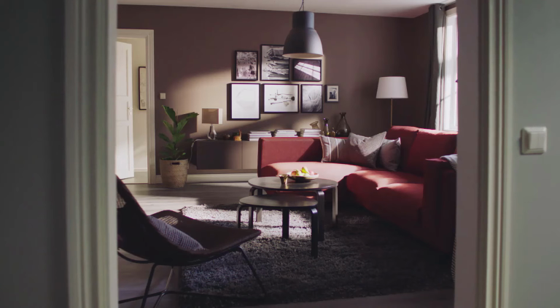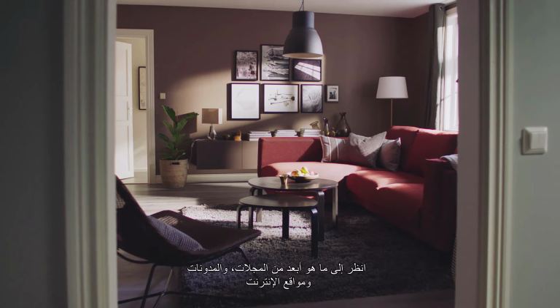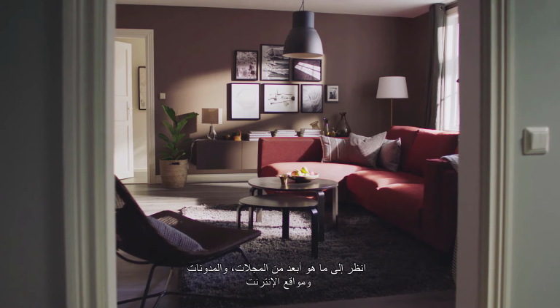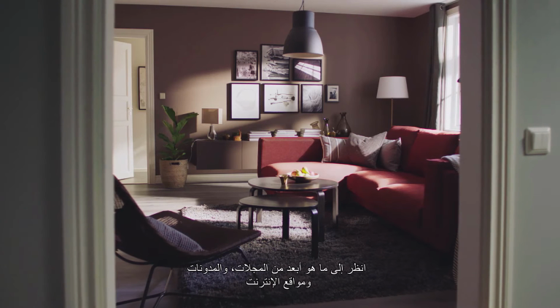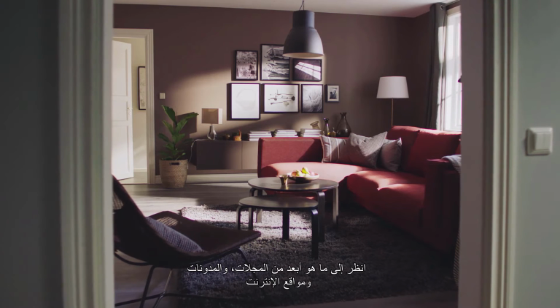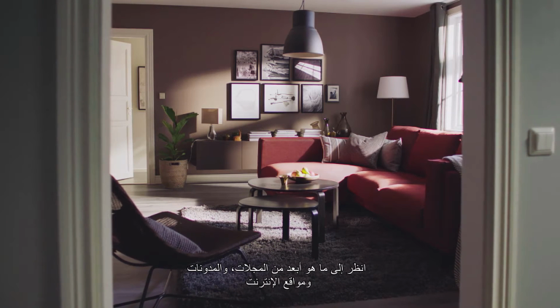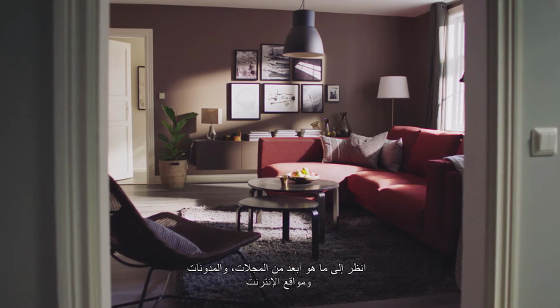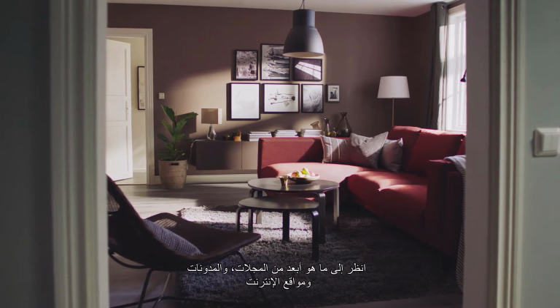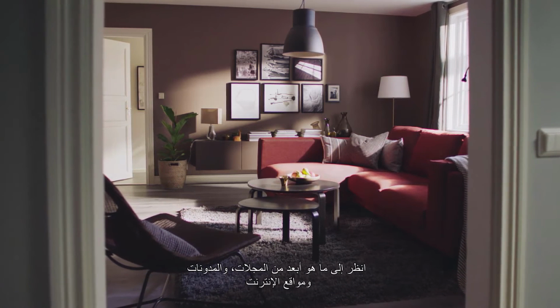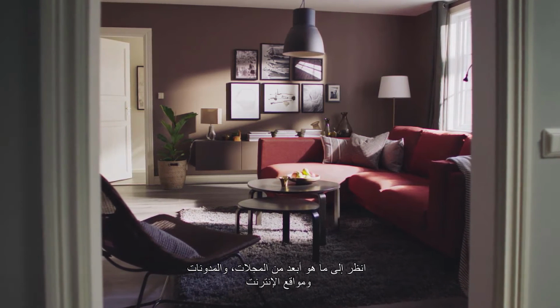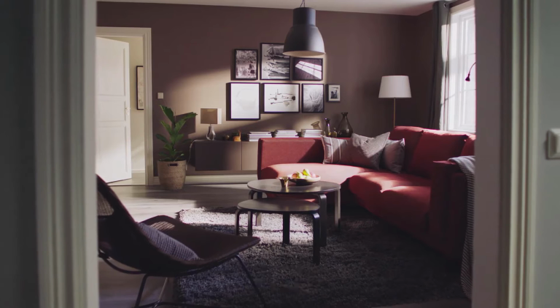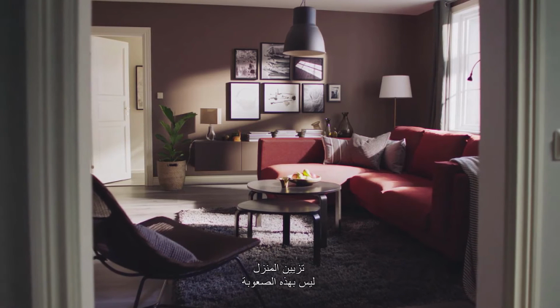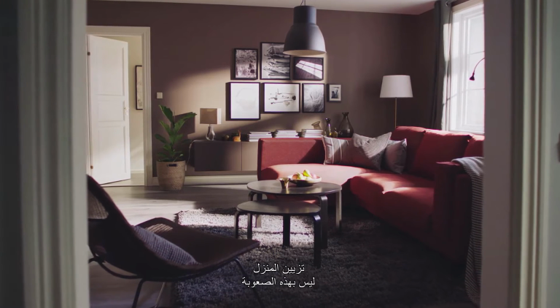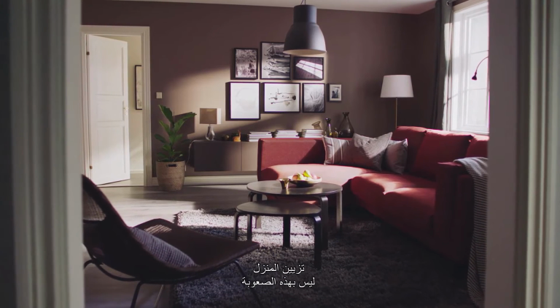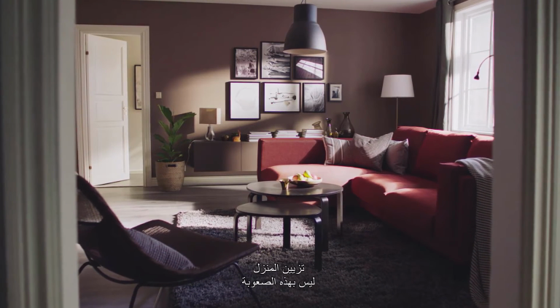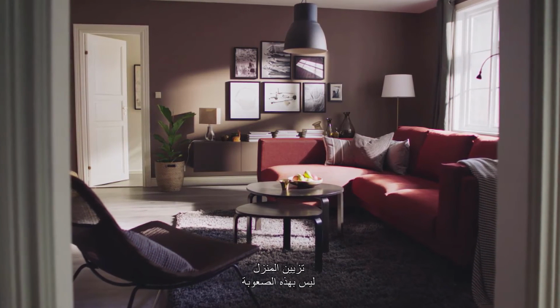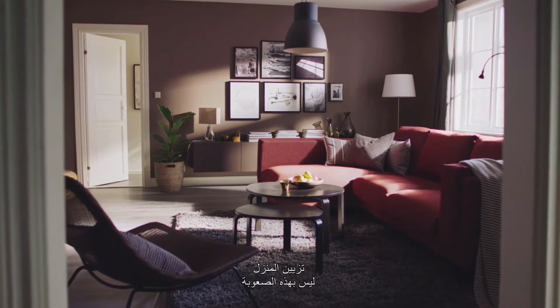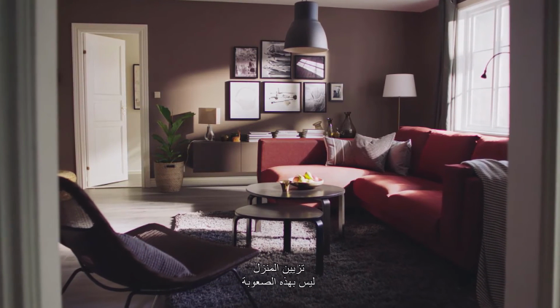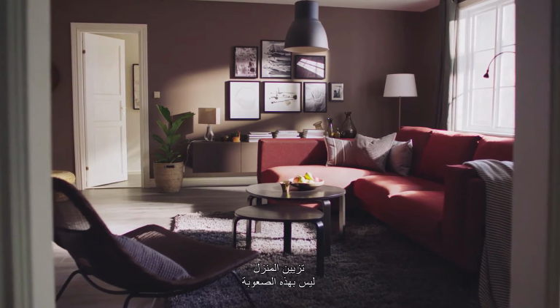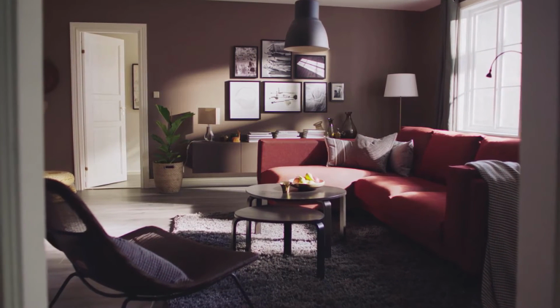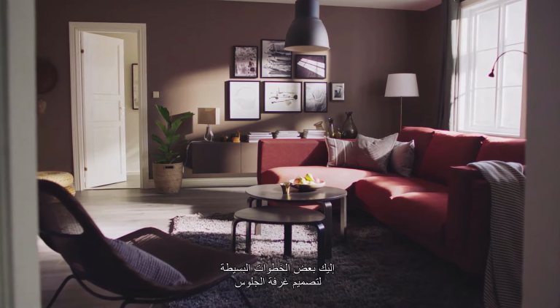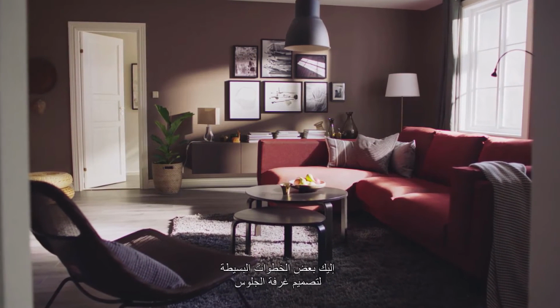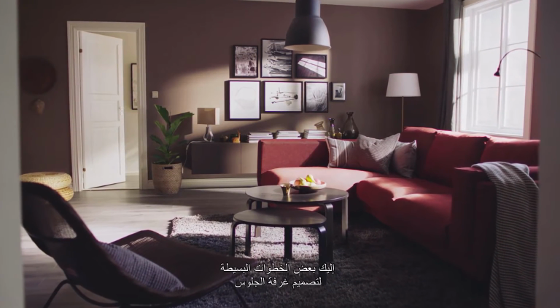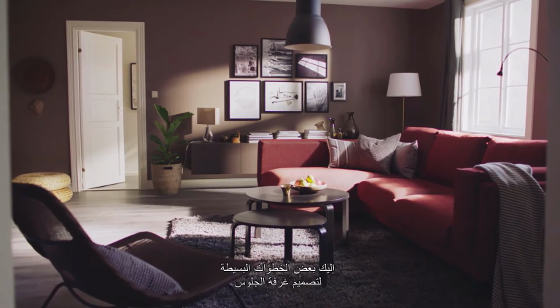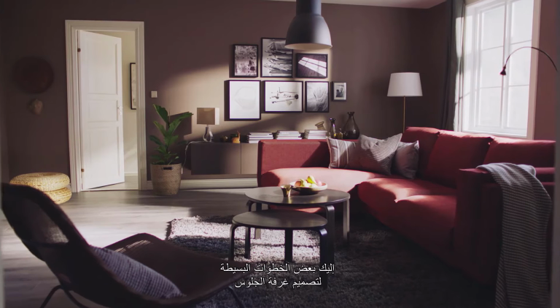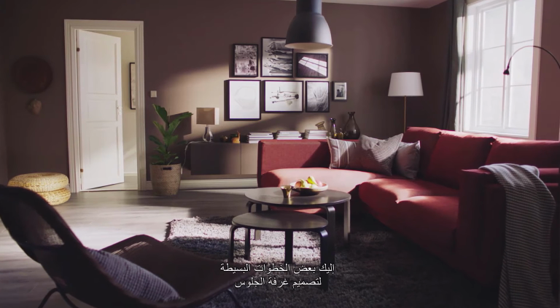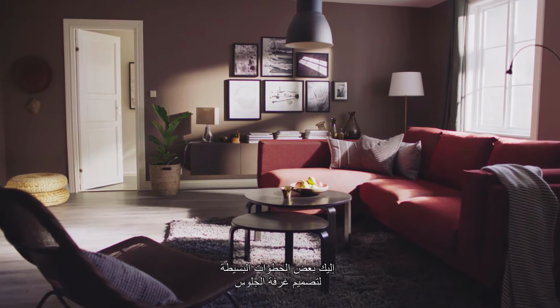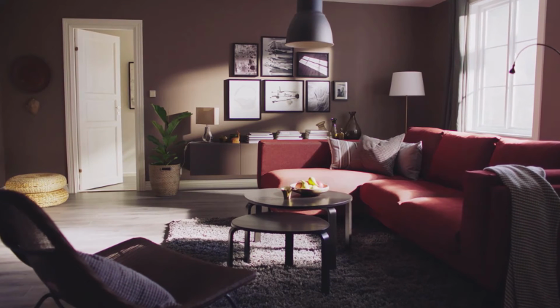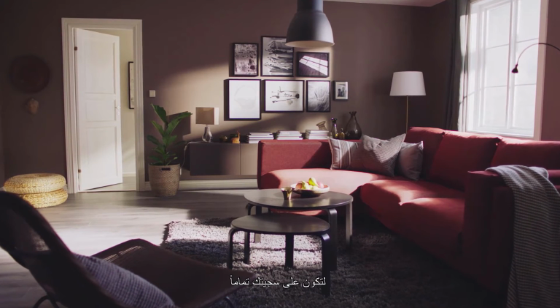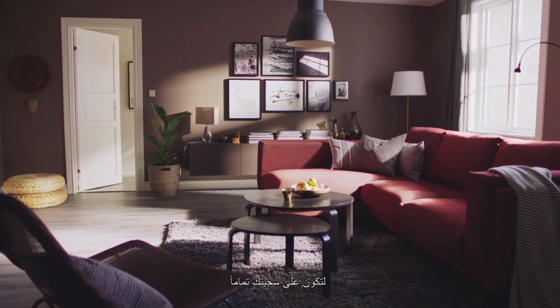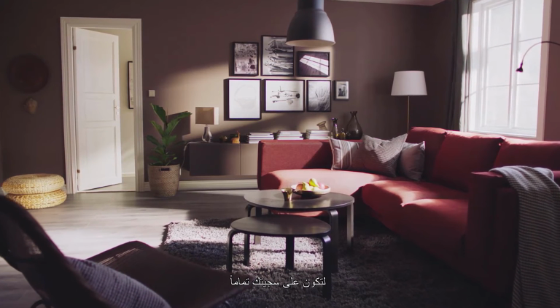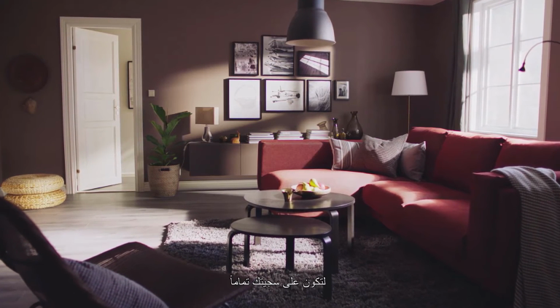Look beyond all those fancy magazines, websites and blogs. Home decoration isn't actually rocket science. Here are some simple steps to how you can make your living room a place to just be yourself.